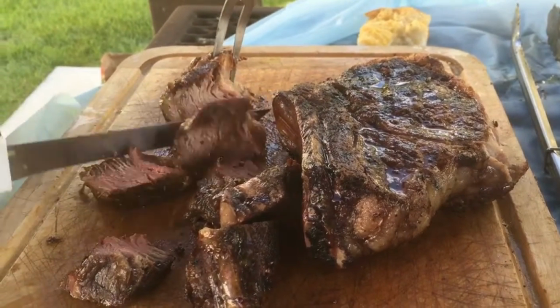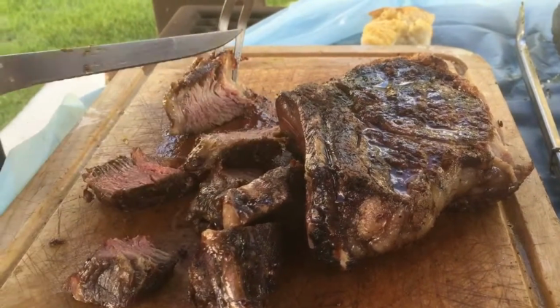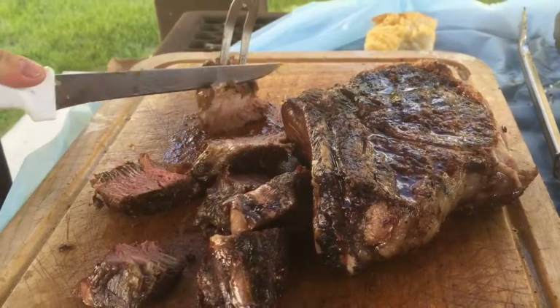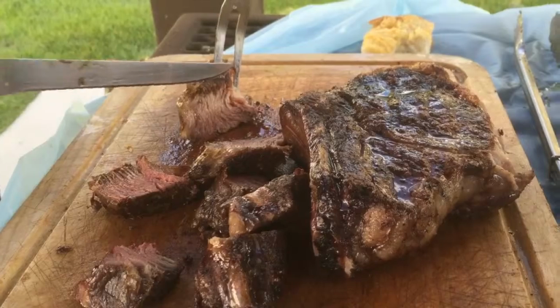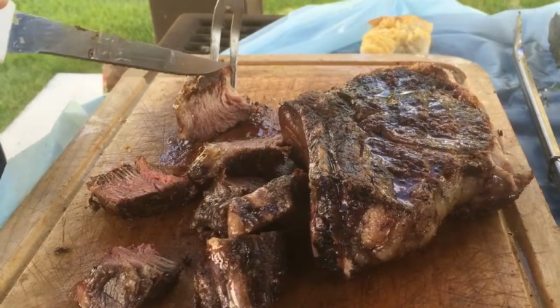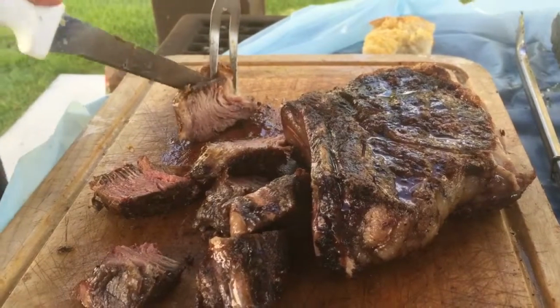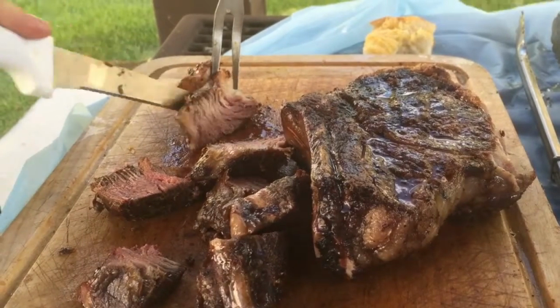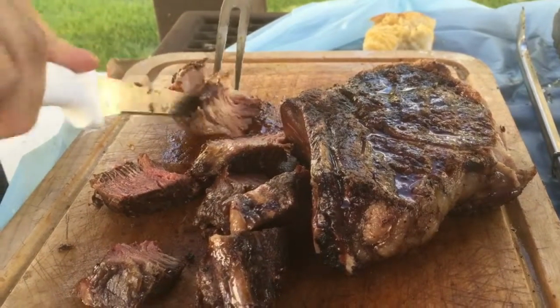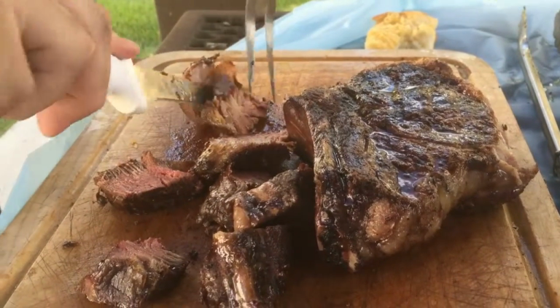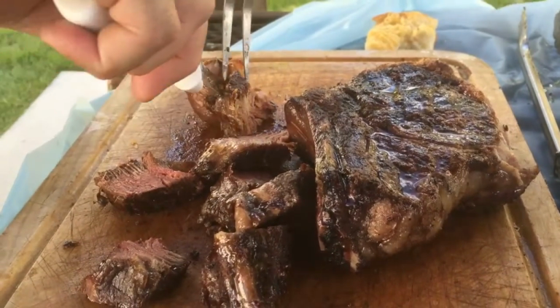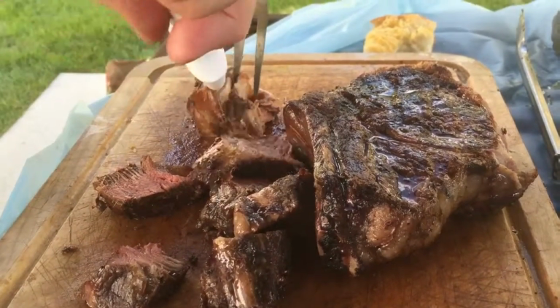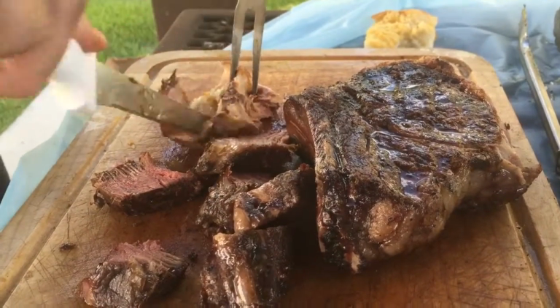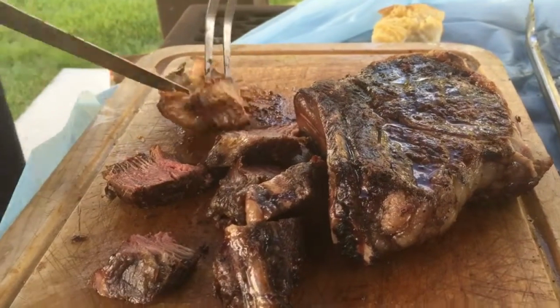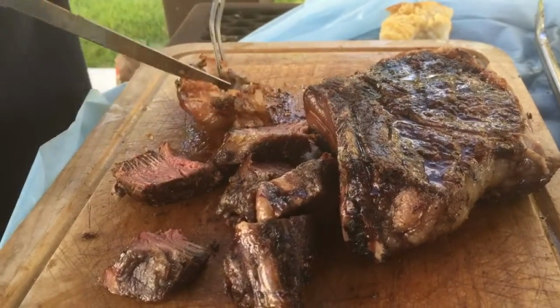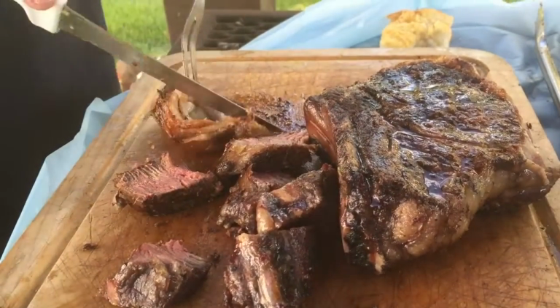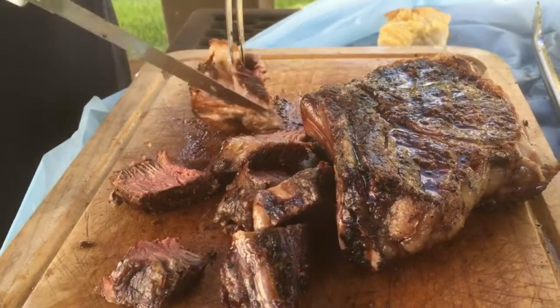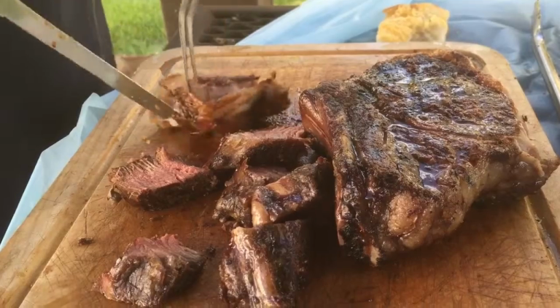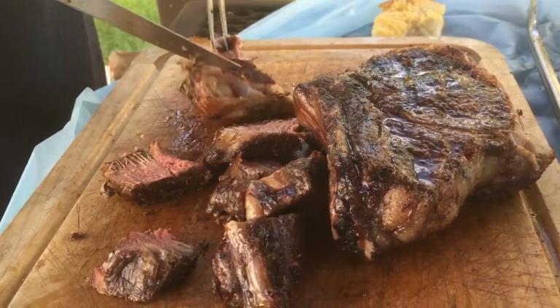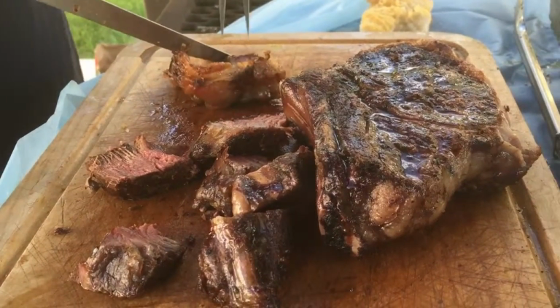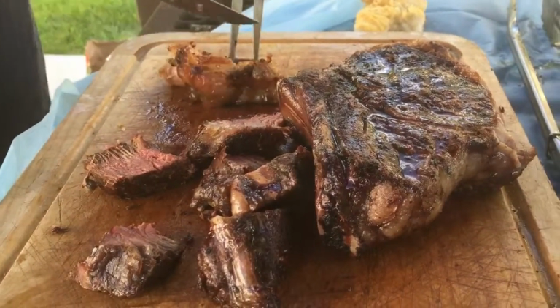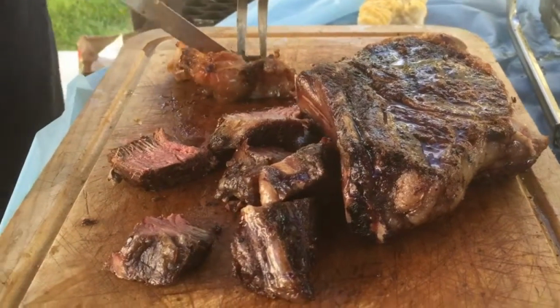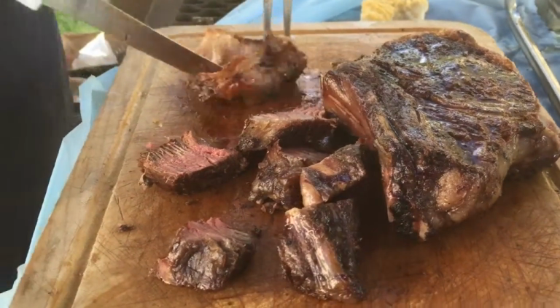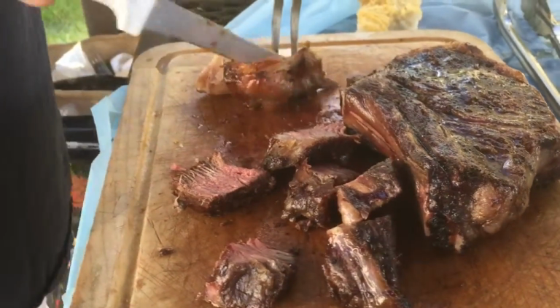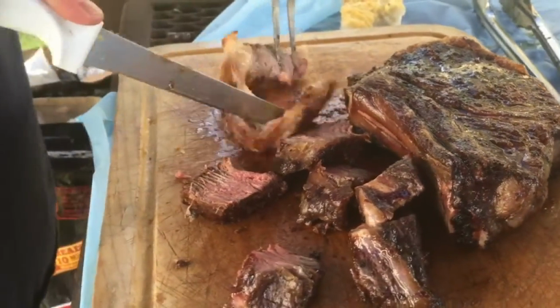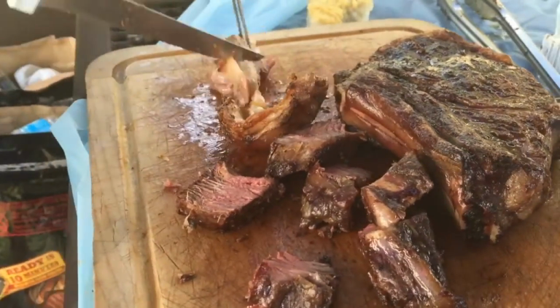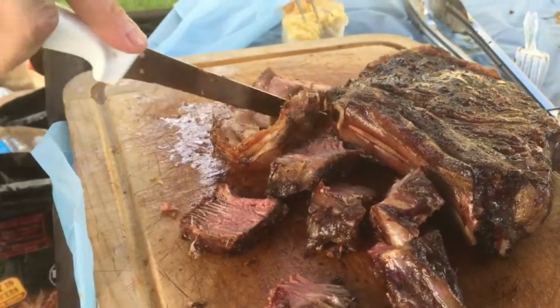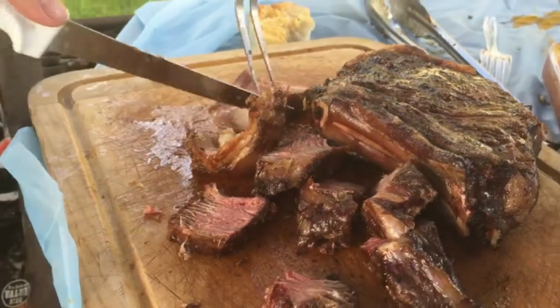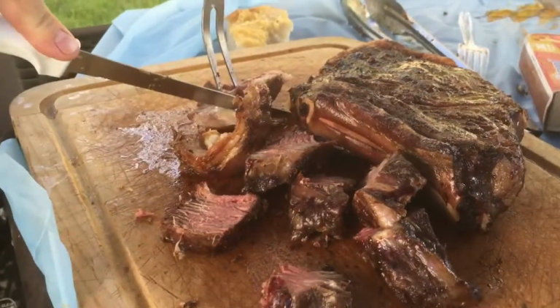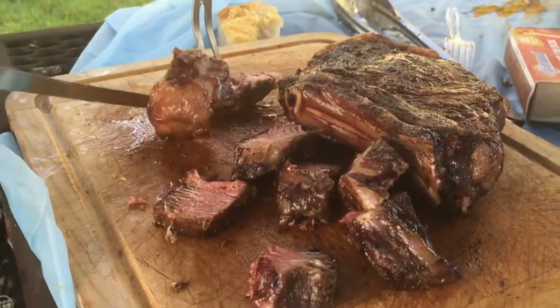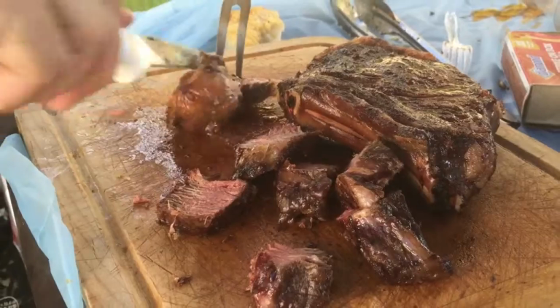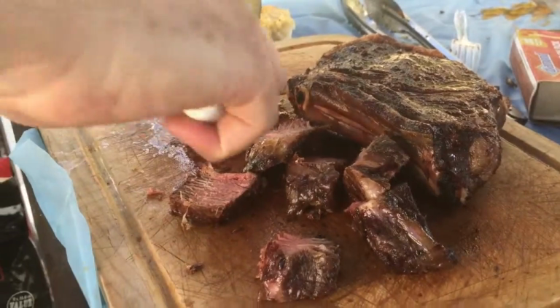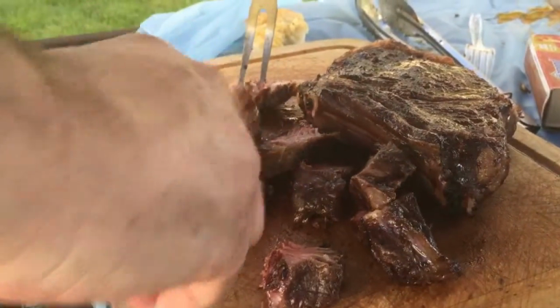Oh my freaking god — cooked over charcoal for one hour. How it melts in my mouth.